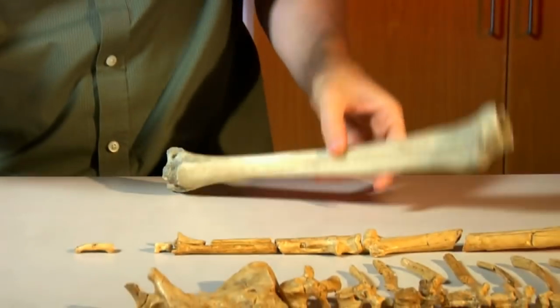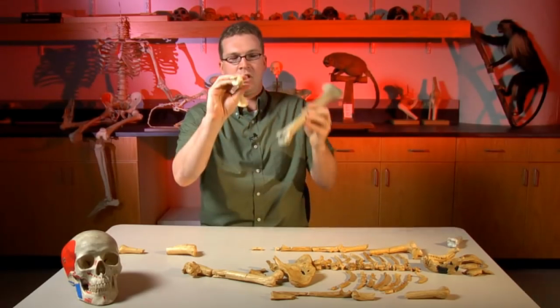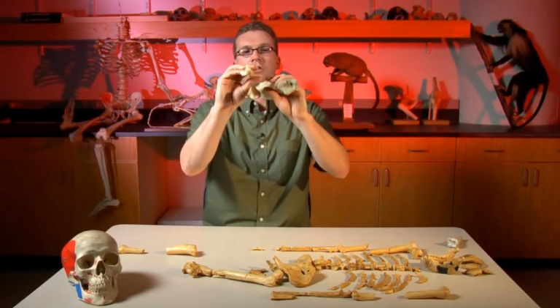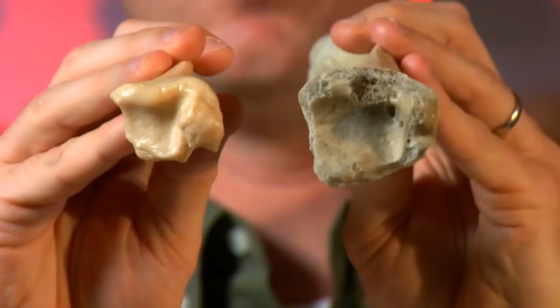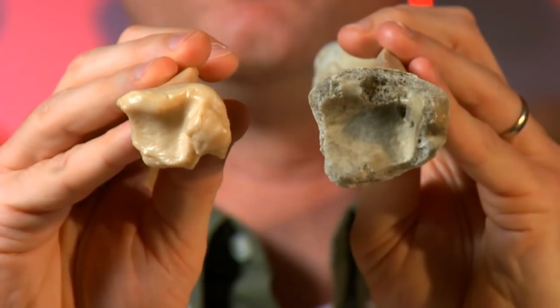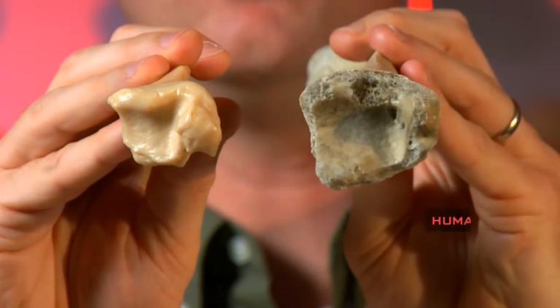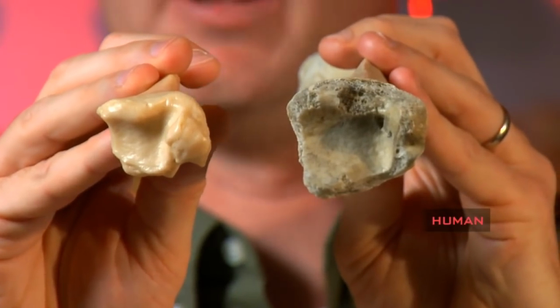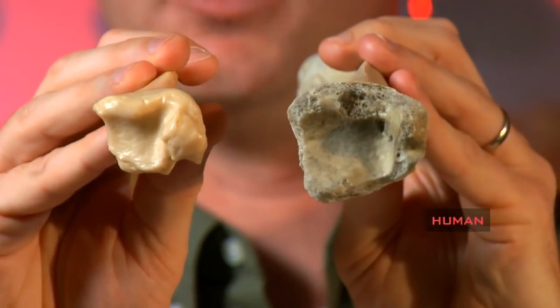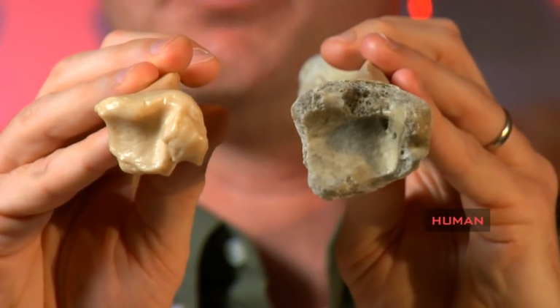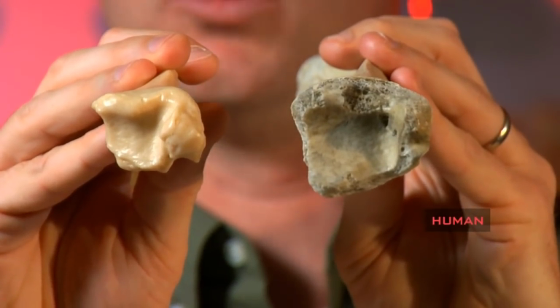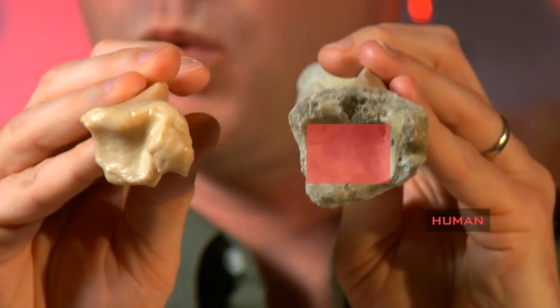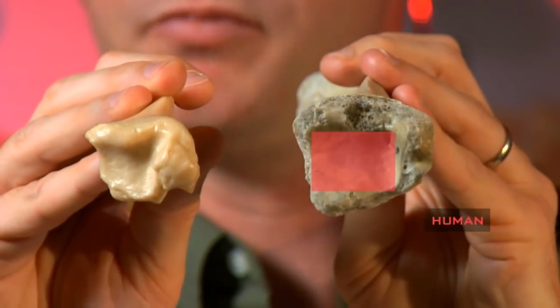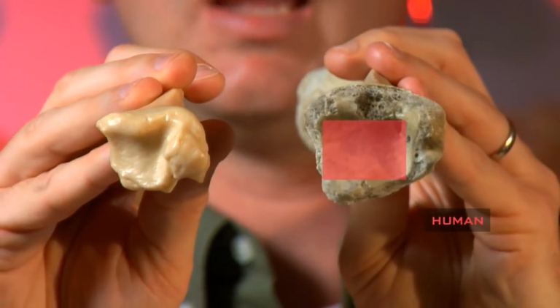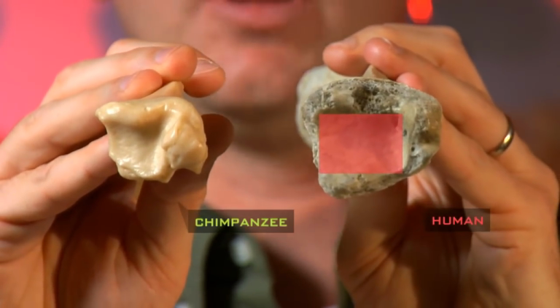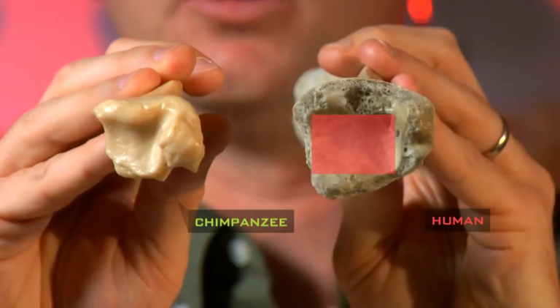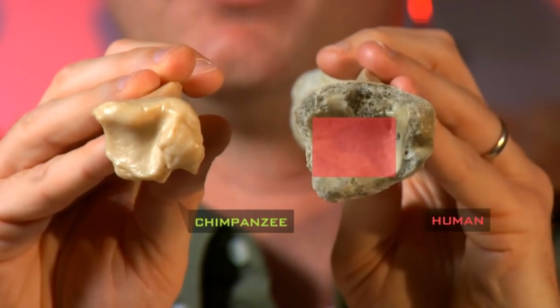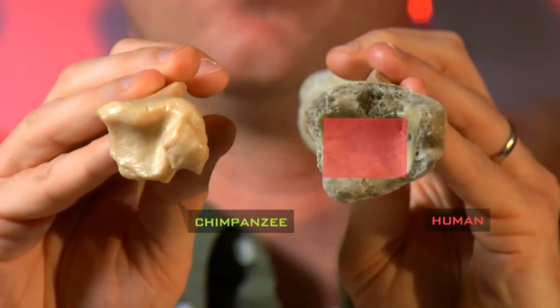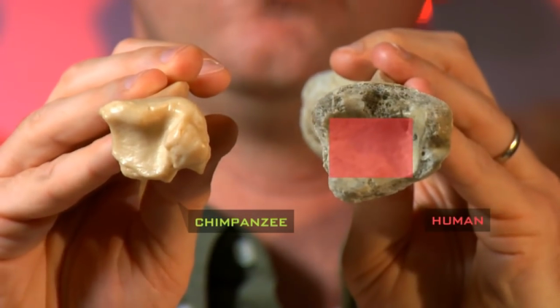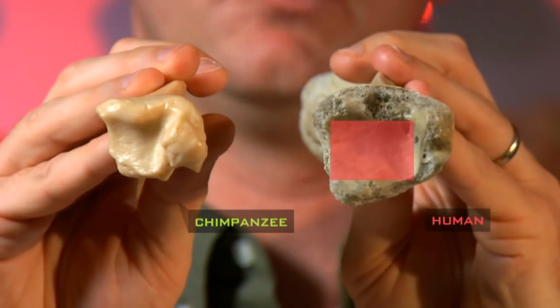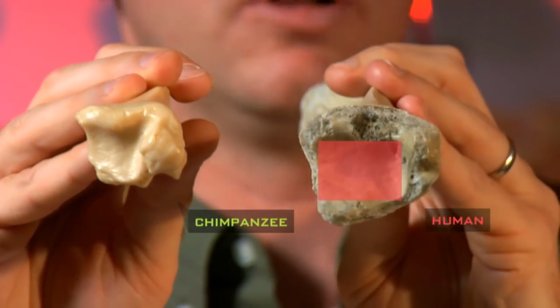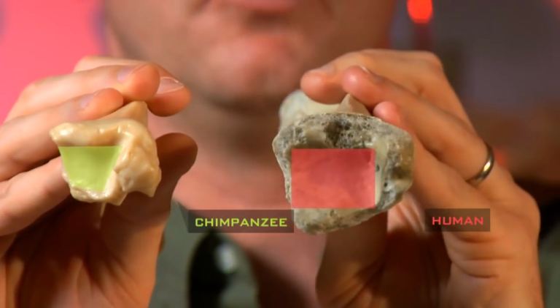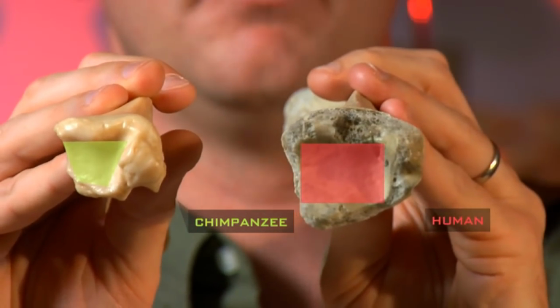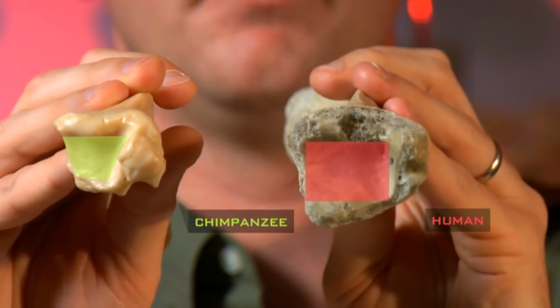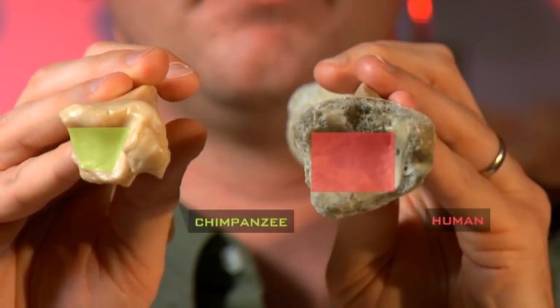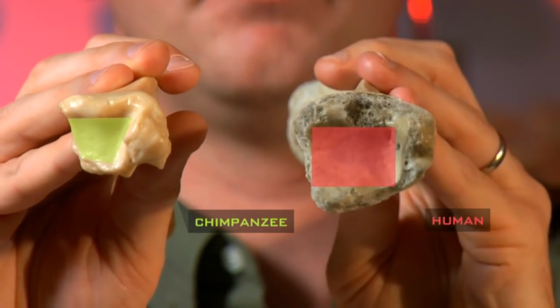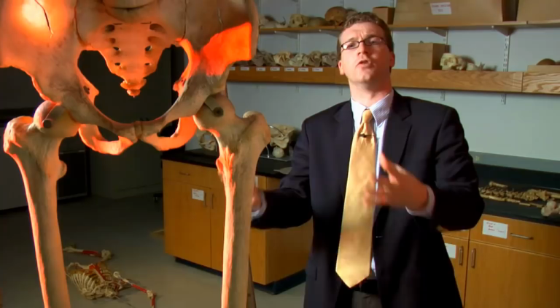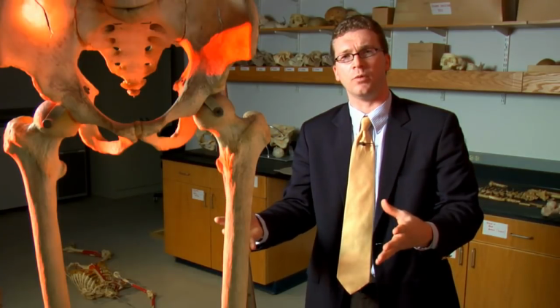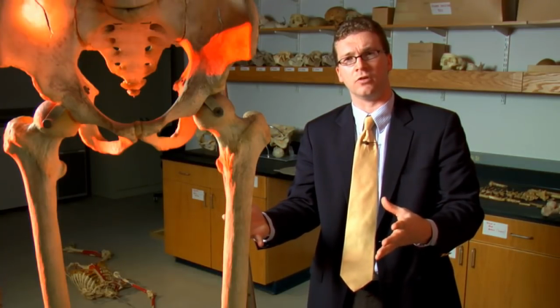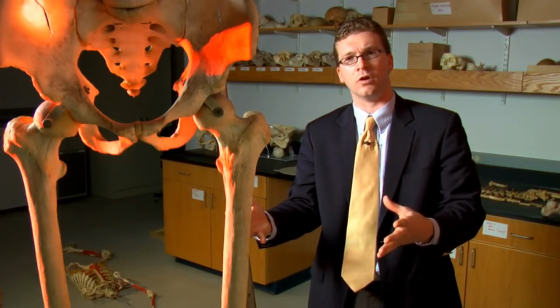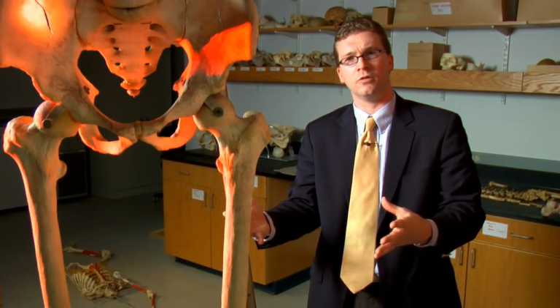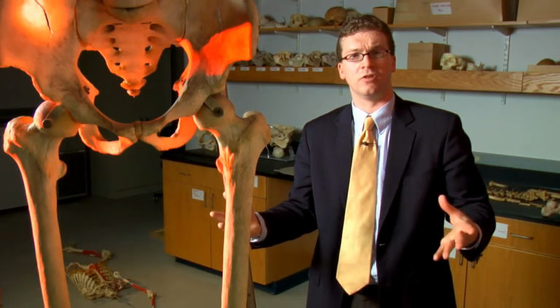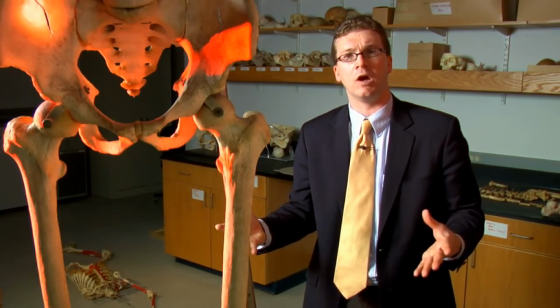If we compare these directly, what we find is that humans have an ankle joint shaped much more like a square, while chimpanzees have an ankle joint shaped much more like a trapezoid. I inferred from that that the trapezoid shape was a signature of chimpanzee-like climbing.